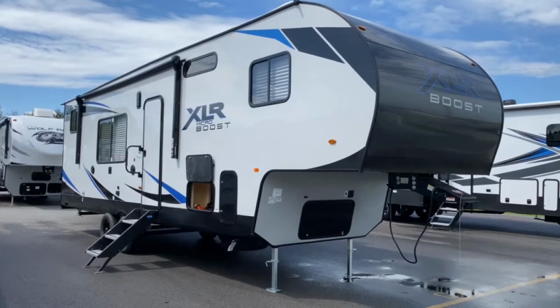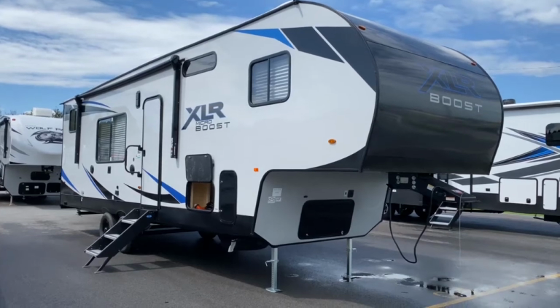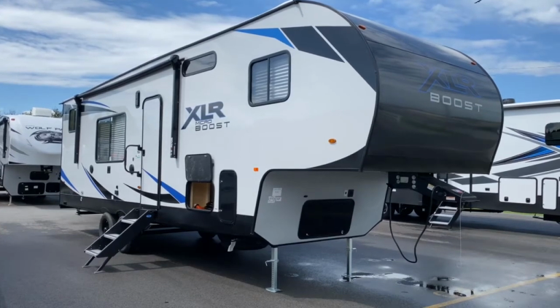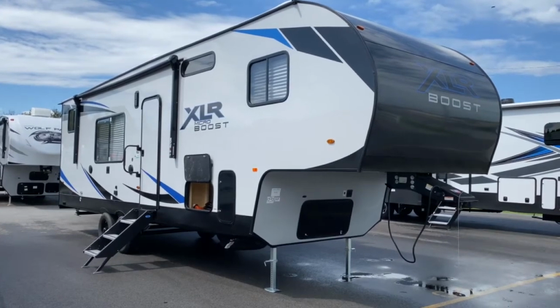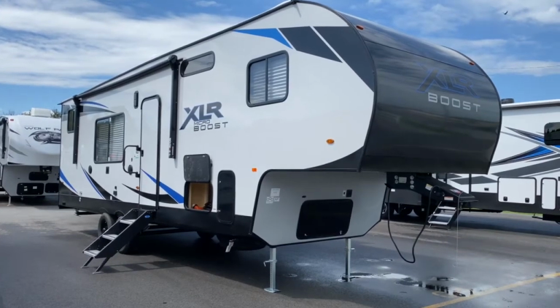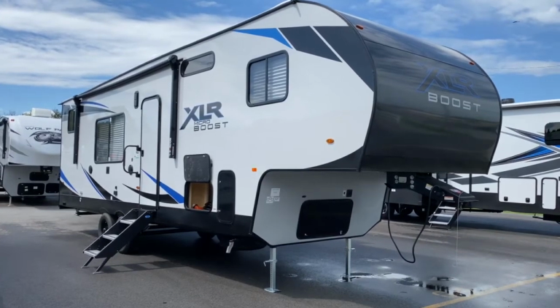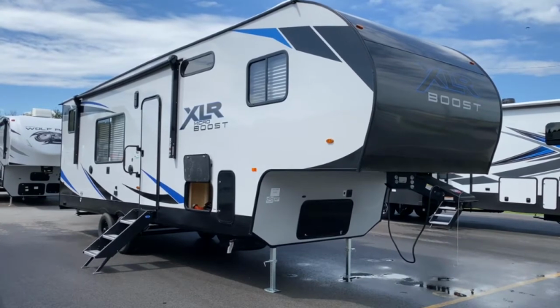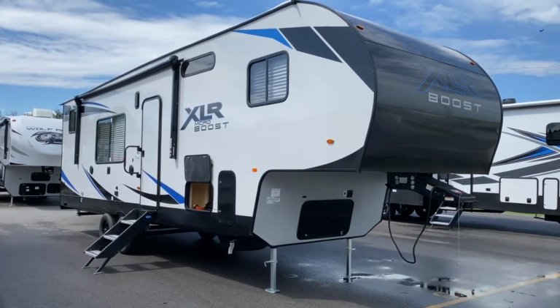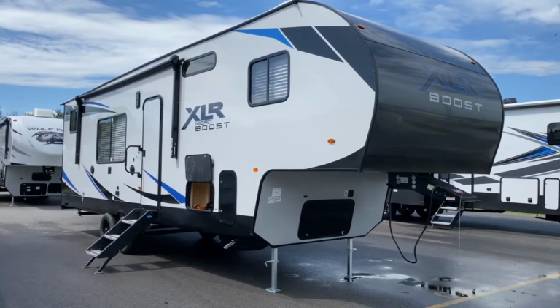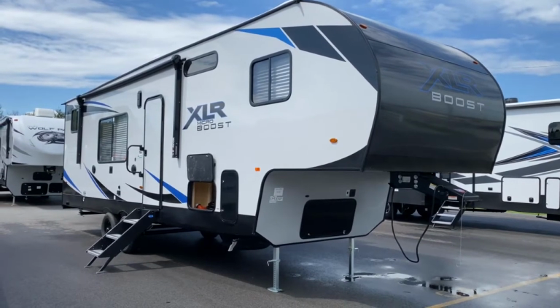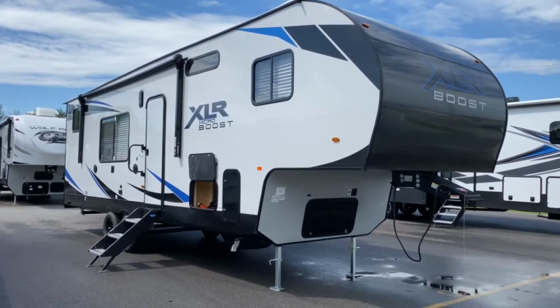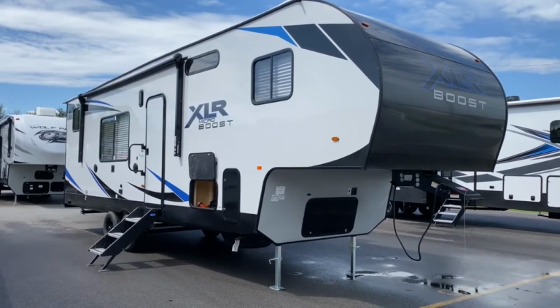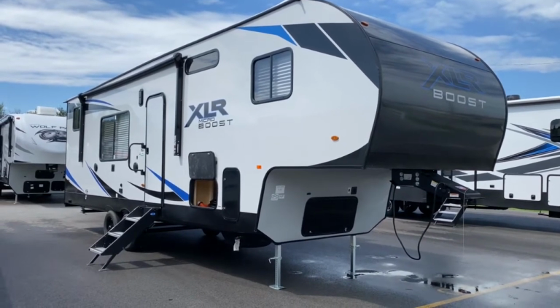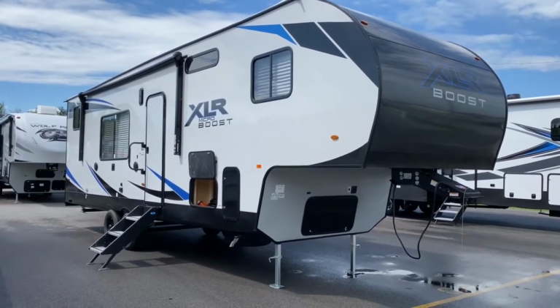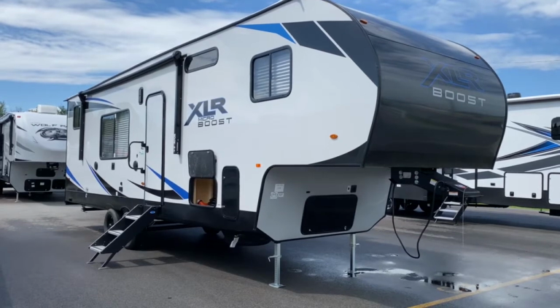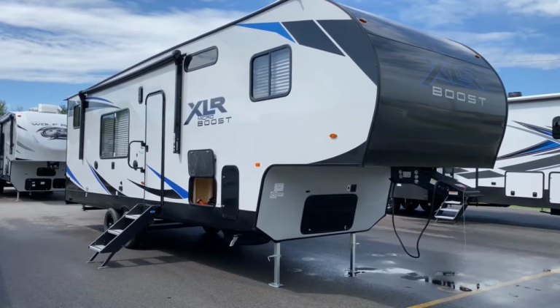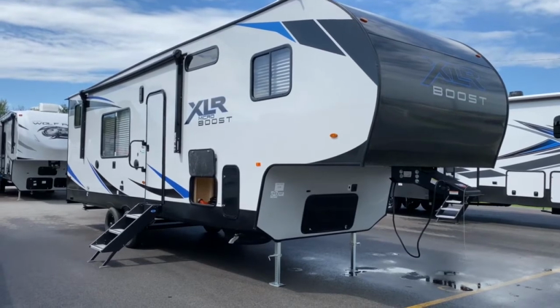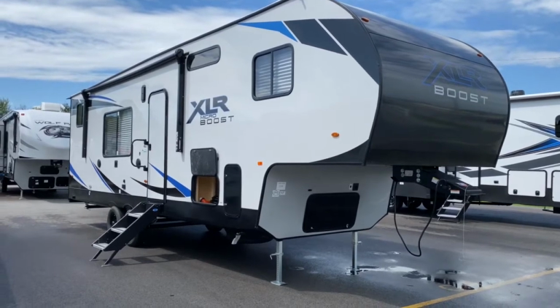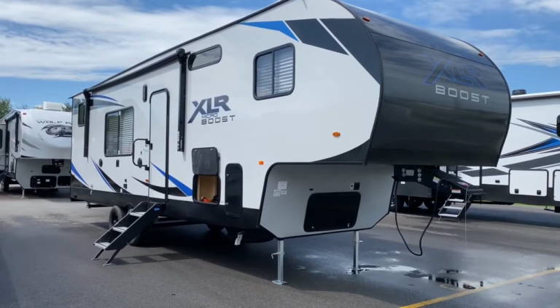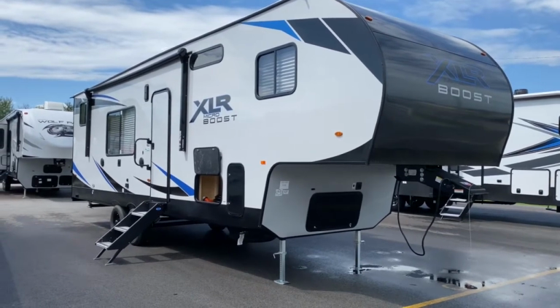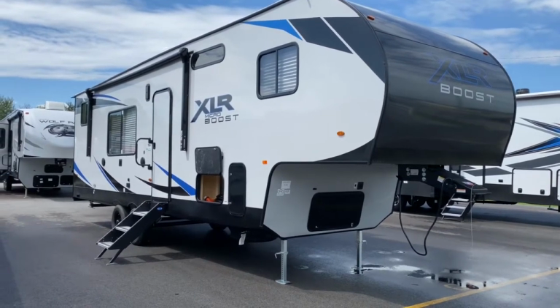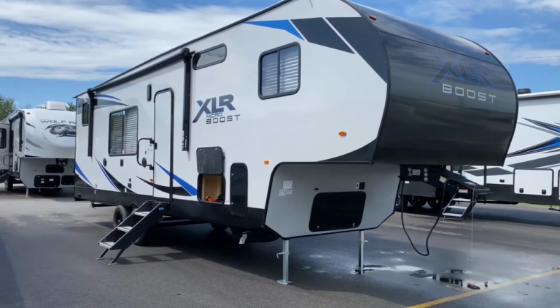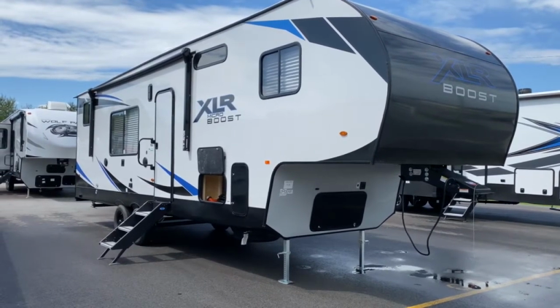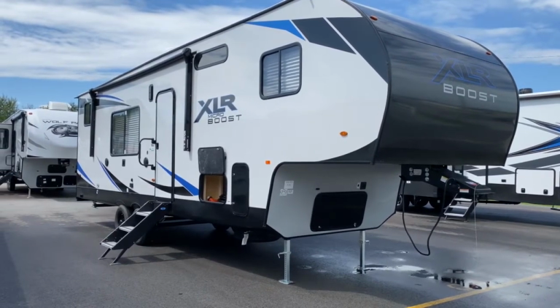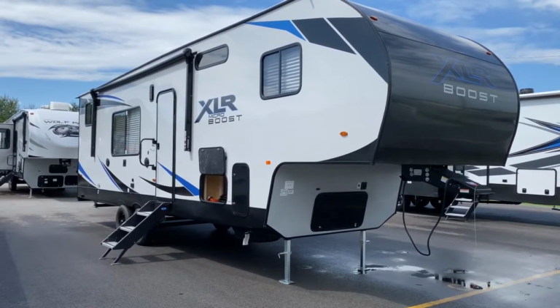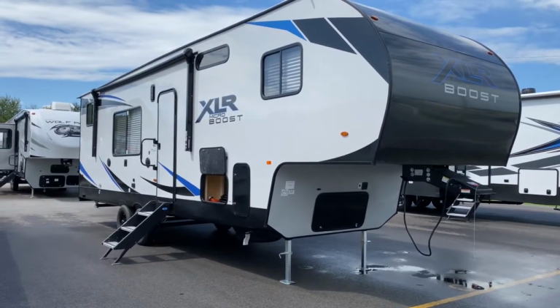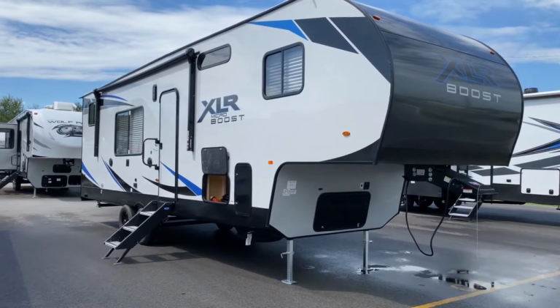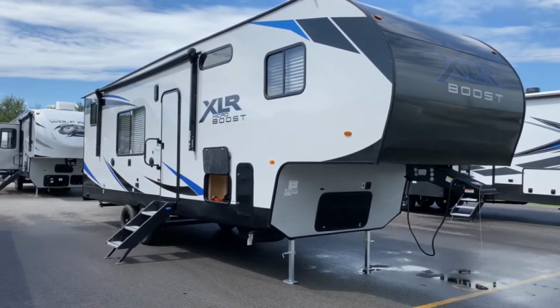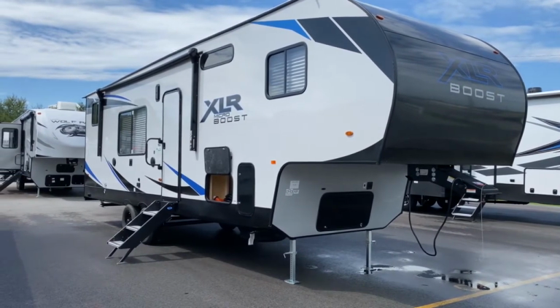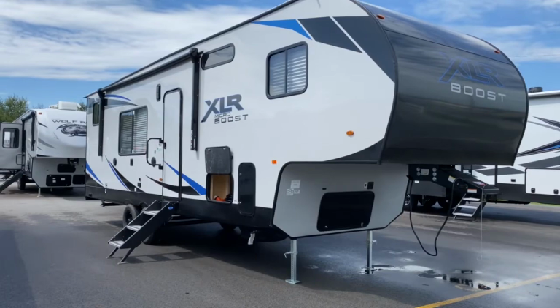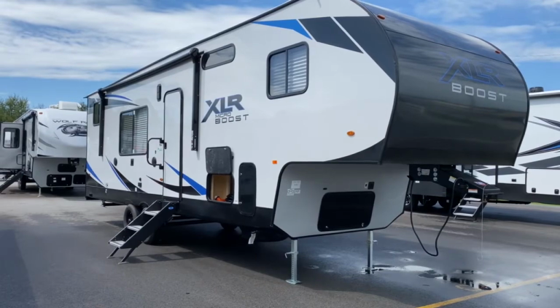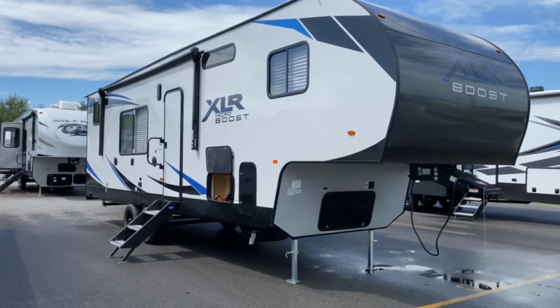Hey, it's Vicki with Tri-State RV in Anna, Illinois, and today I want to give you a look at this 2021 Forest River XLR MicroBoost 335LRLE.